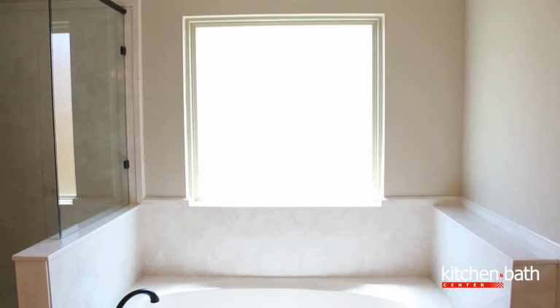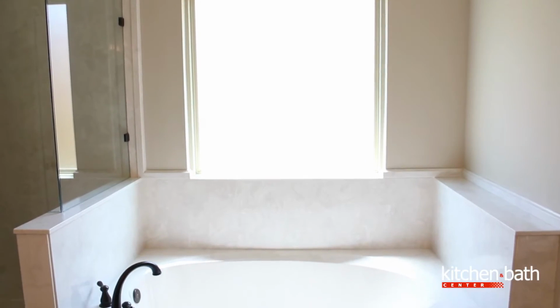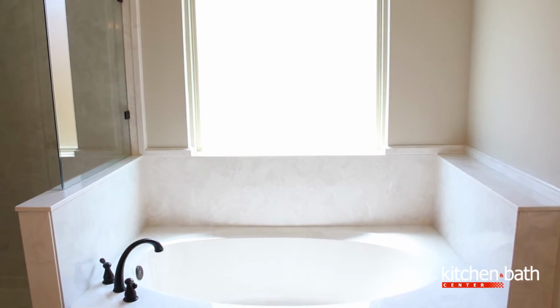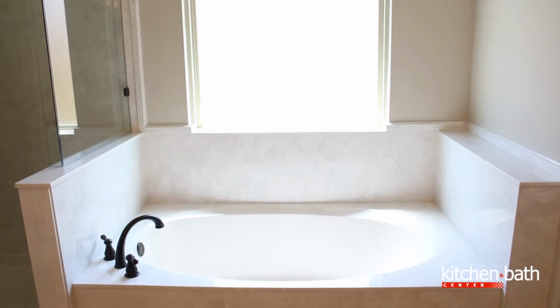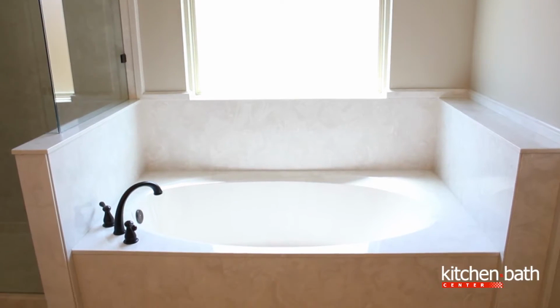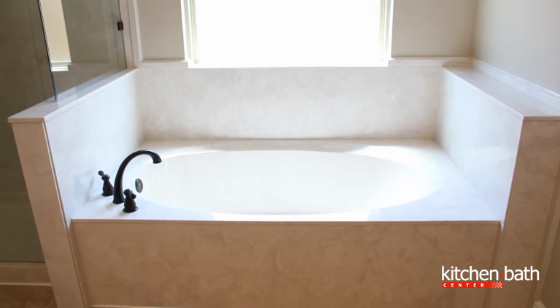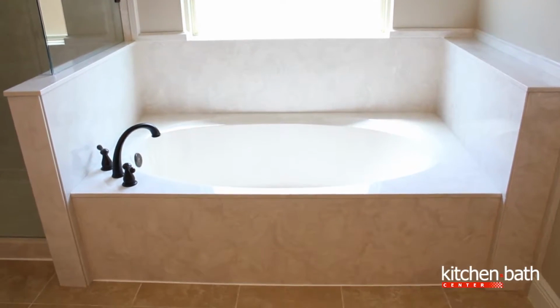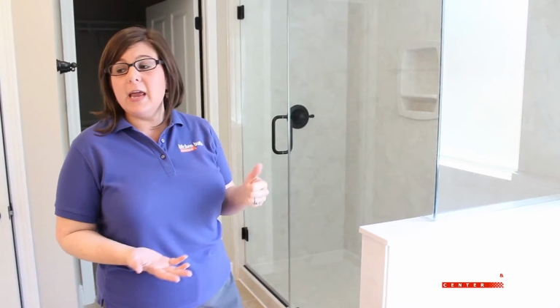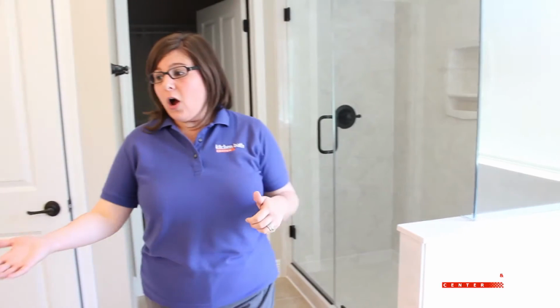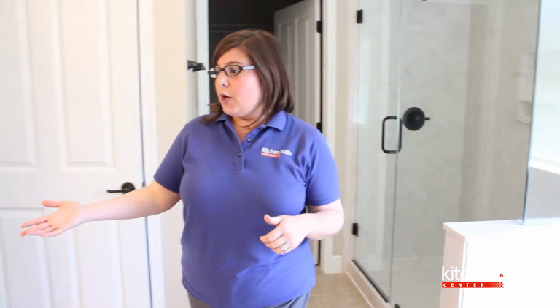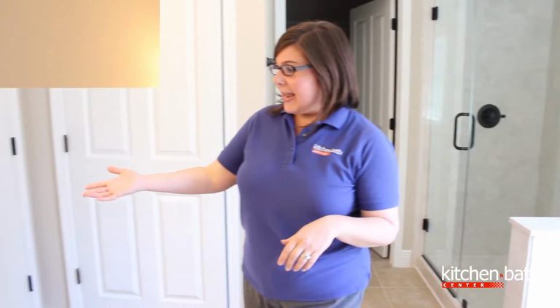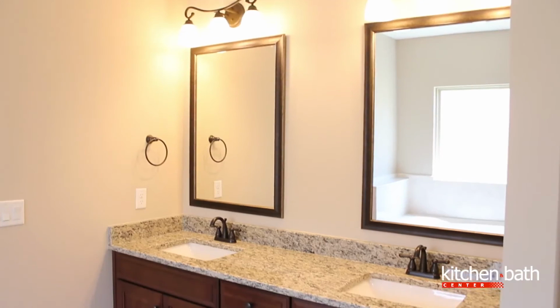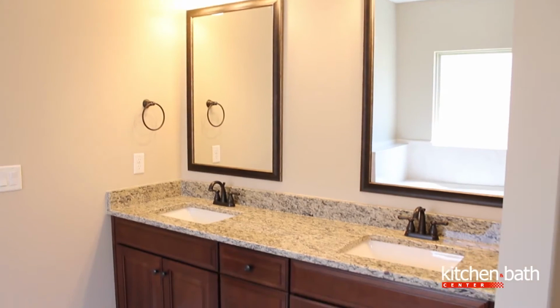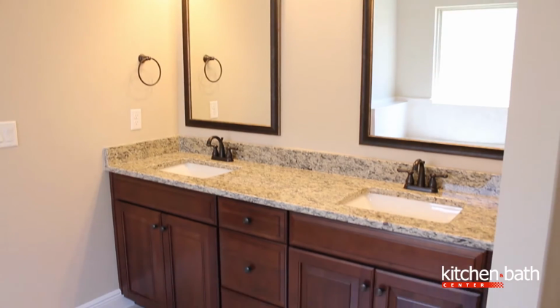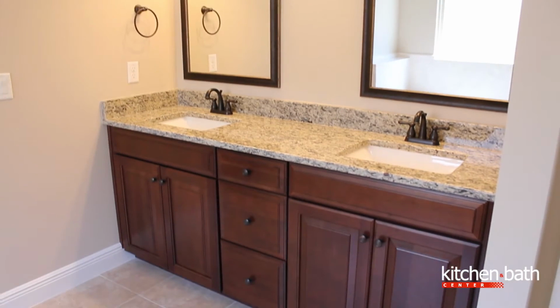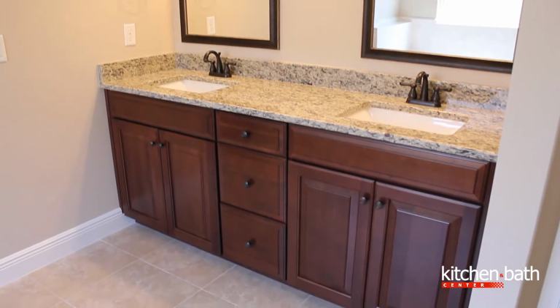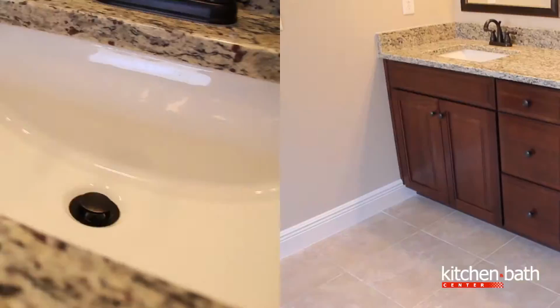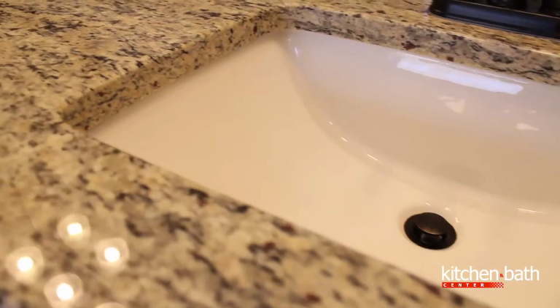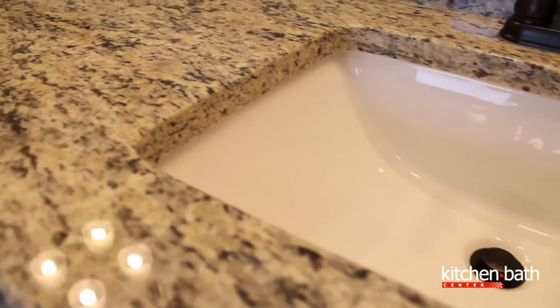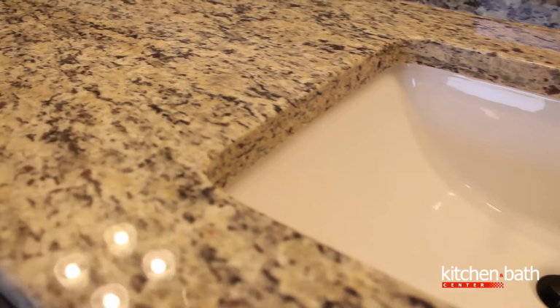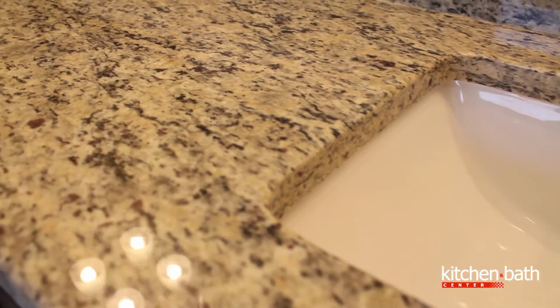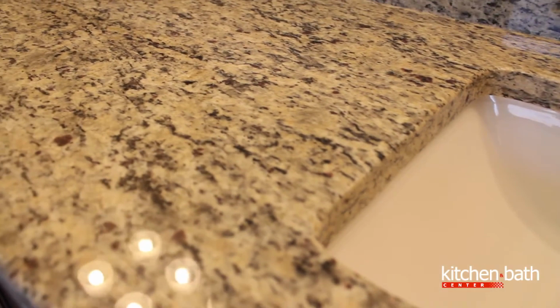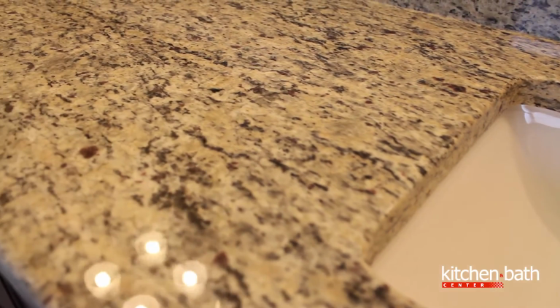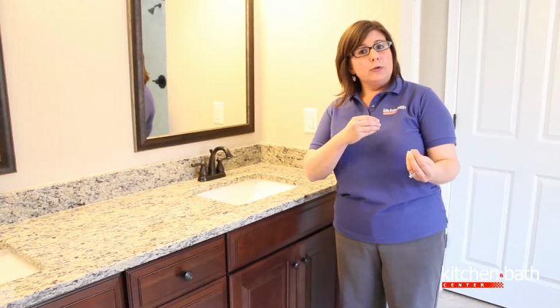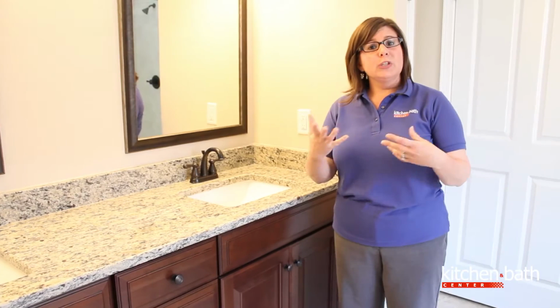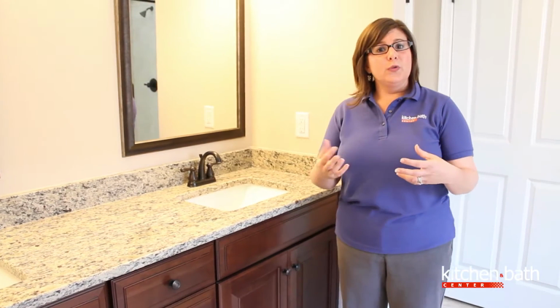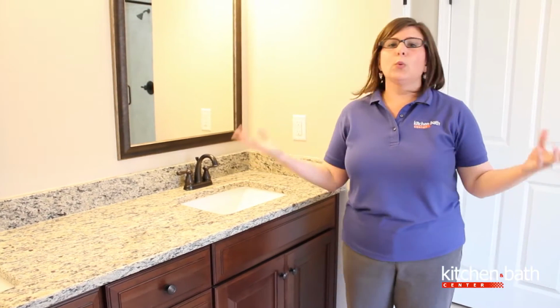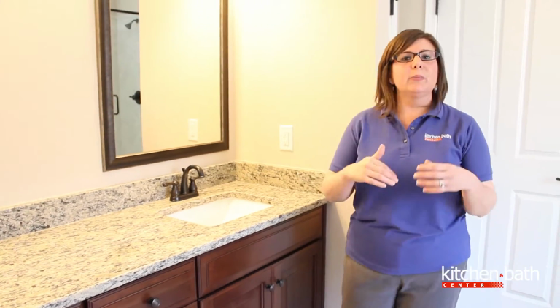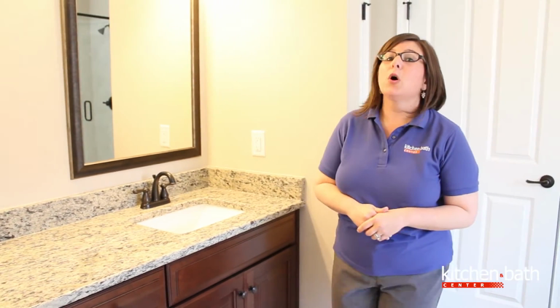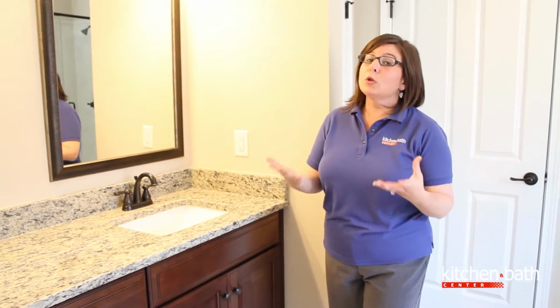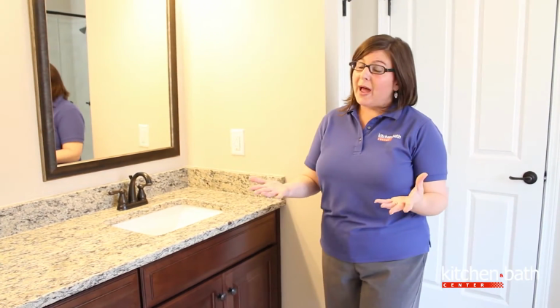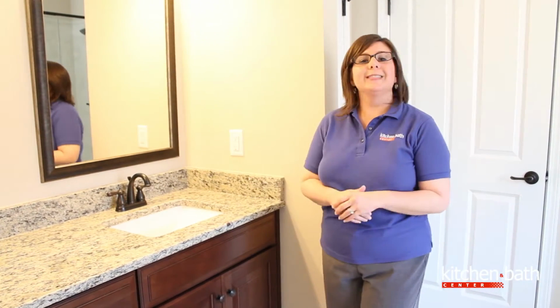It's complementary, keeping with the natural light that comes in, and also the same cabinetry here on the vanity. With our granite tops, we went with St. Cecilia Light, which has a lot of earth tones and movement. It really brings this whole large bathroom together.